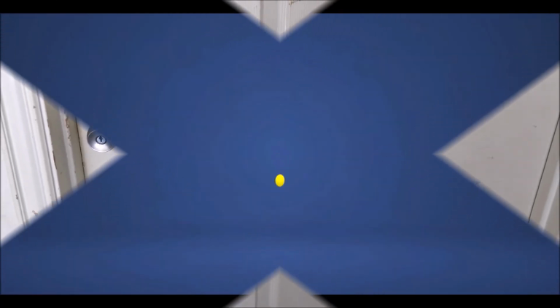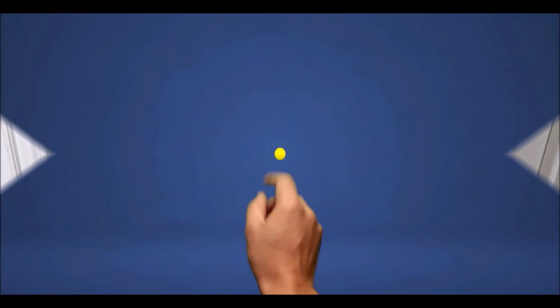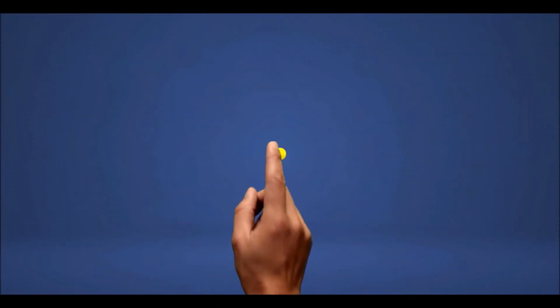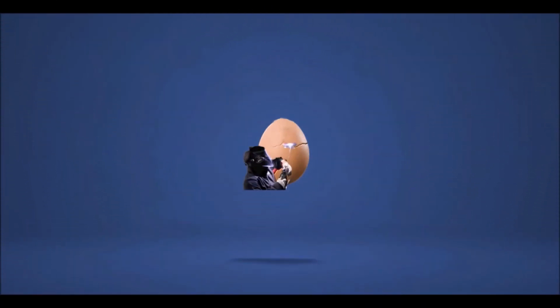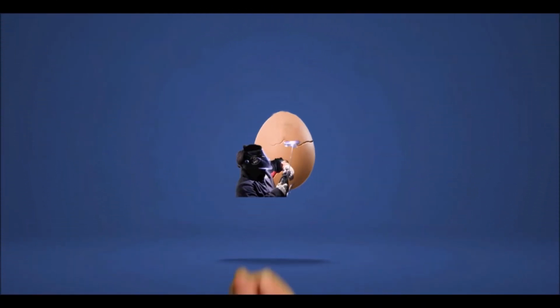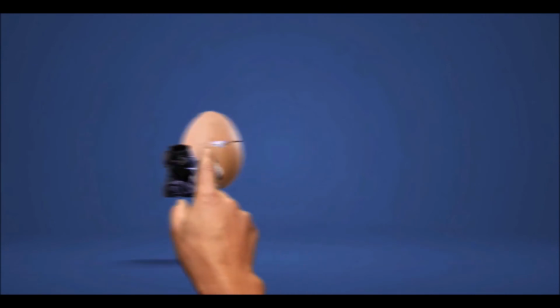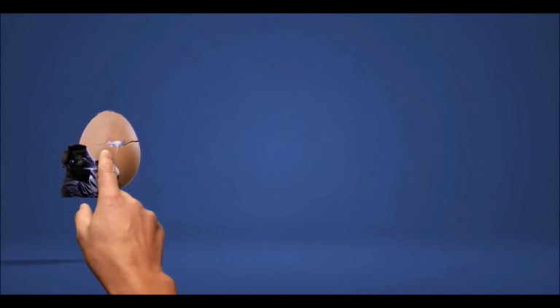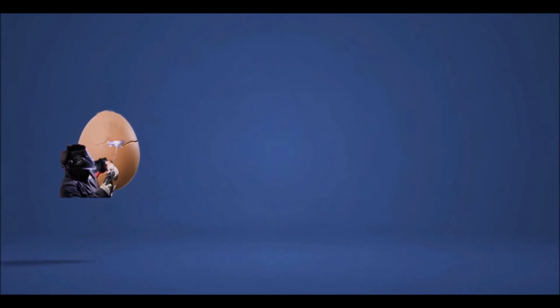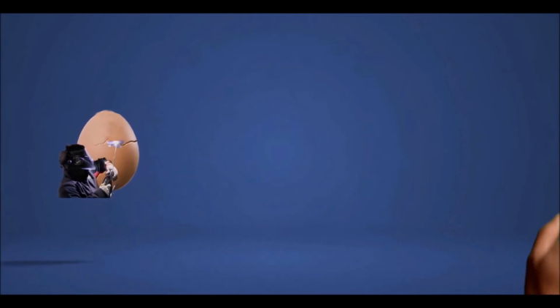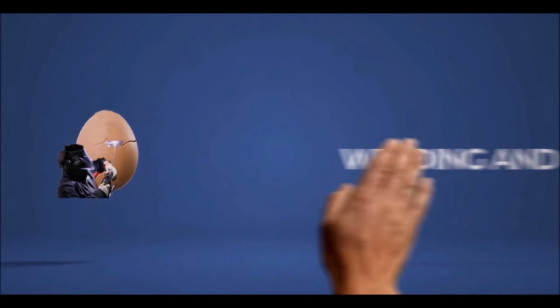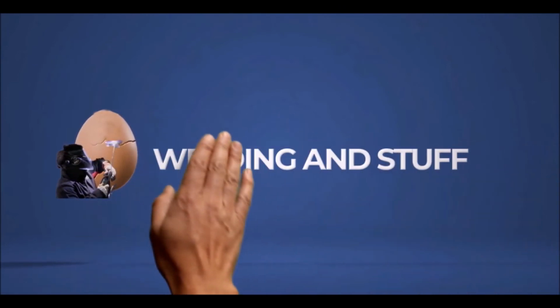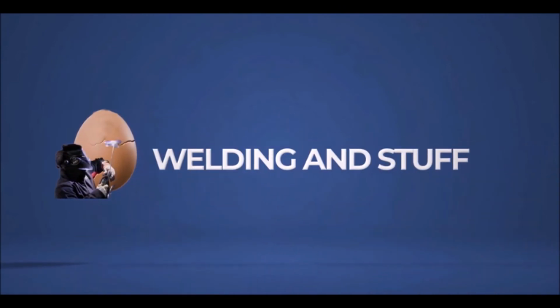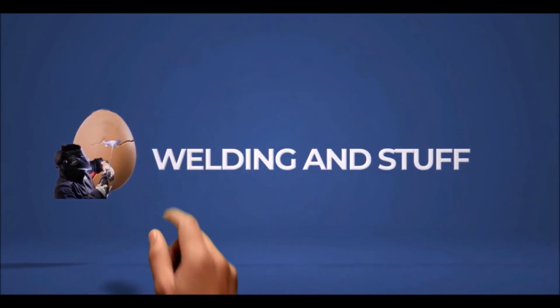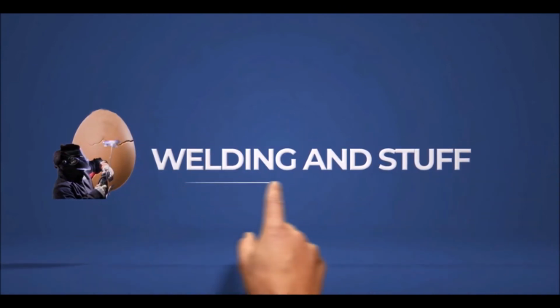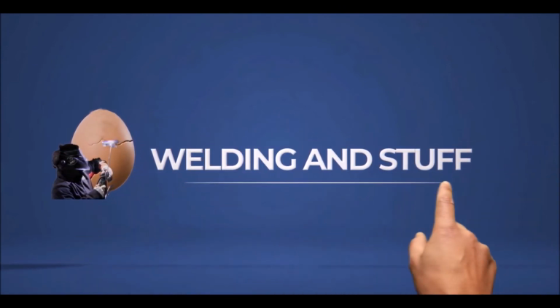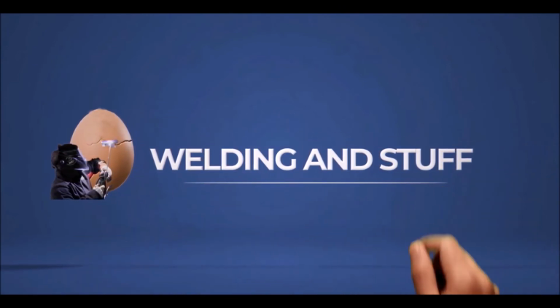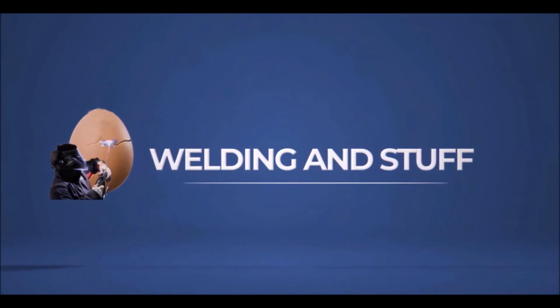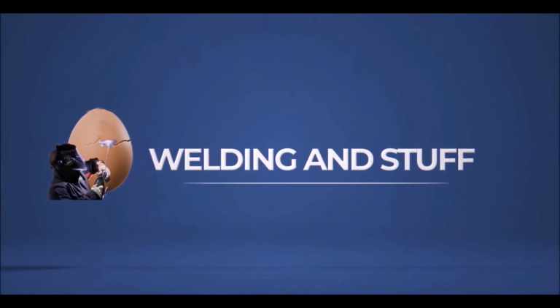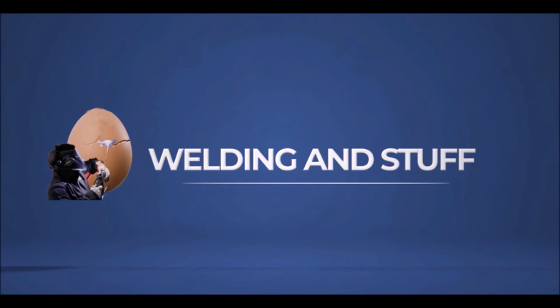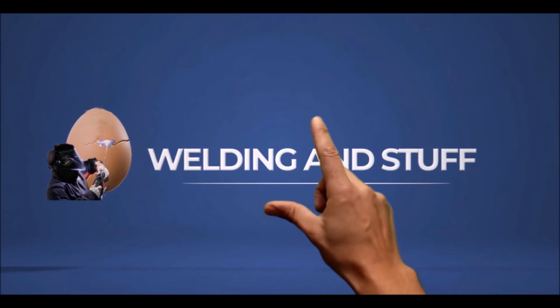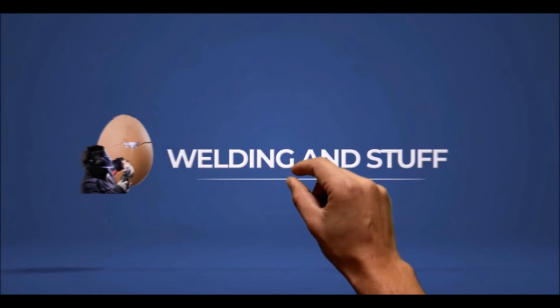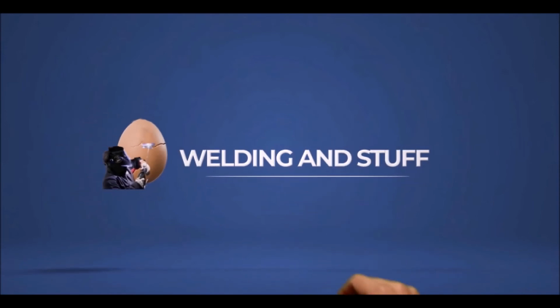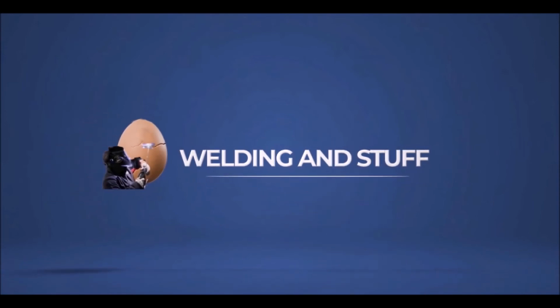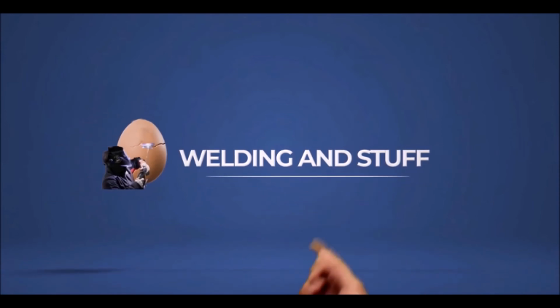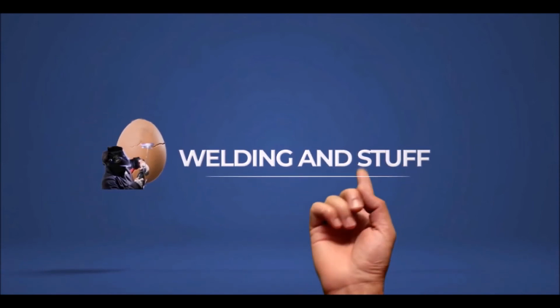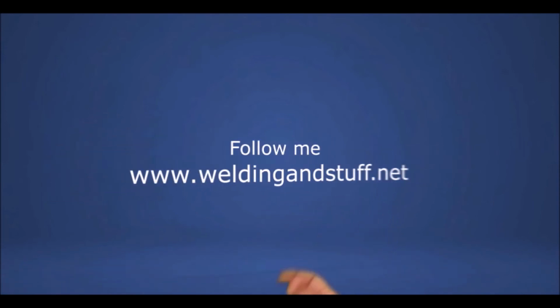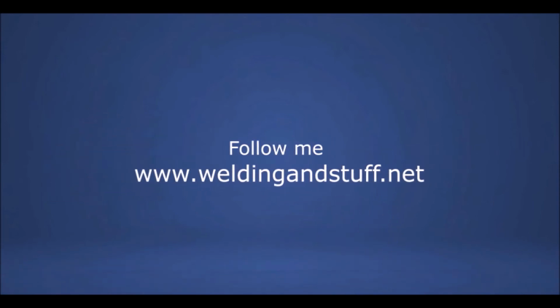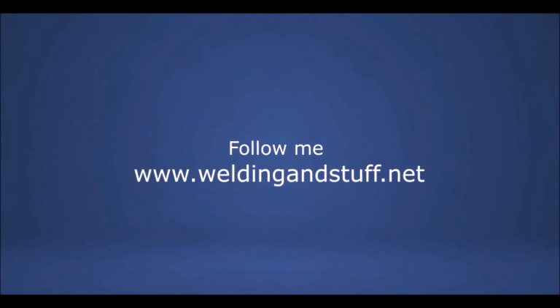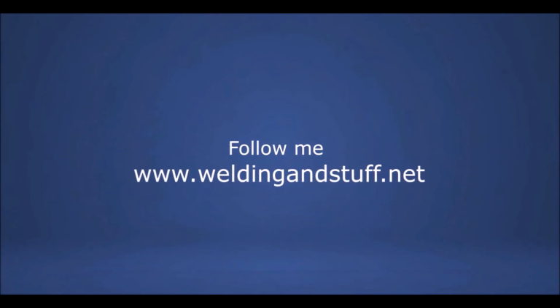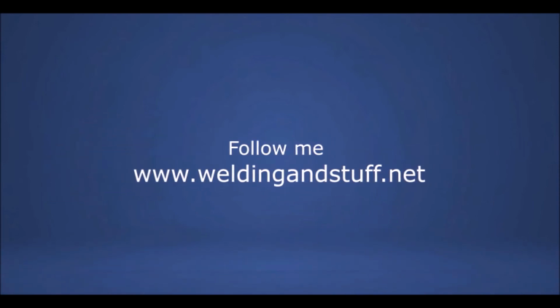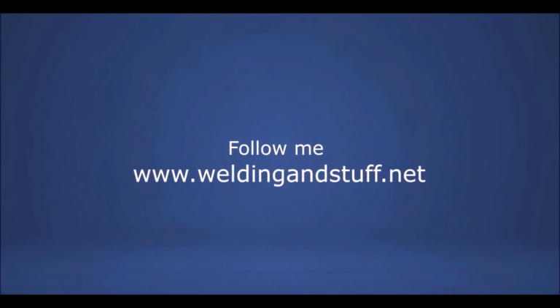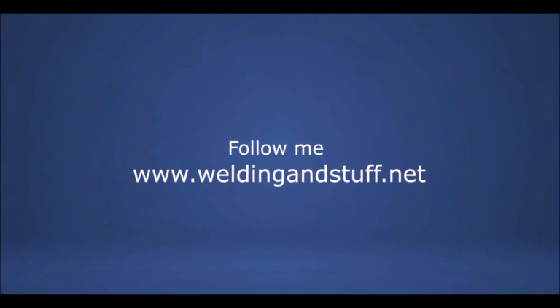Thank you for watching. Subscribe to my channel and also visit my website at www.weldingandstuff.net. Thank you and have a great day.